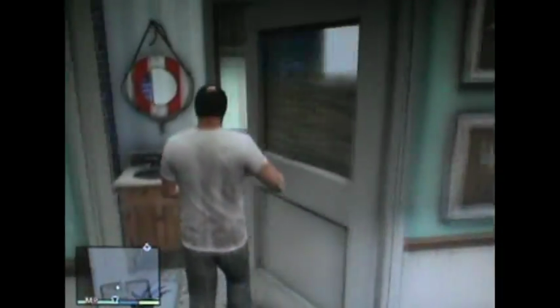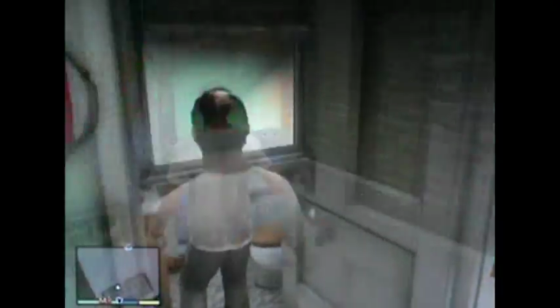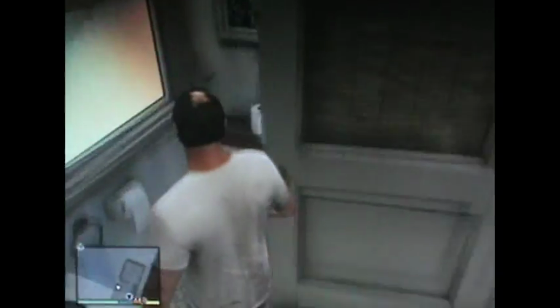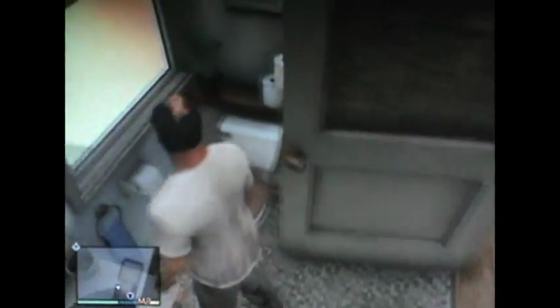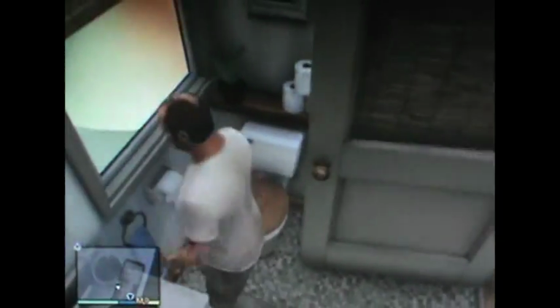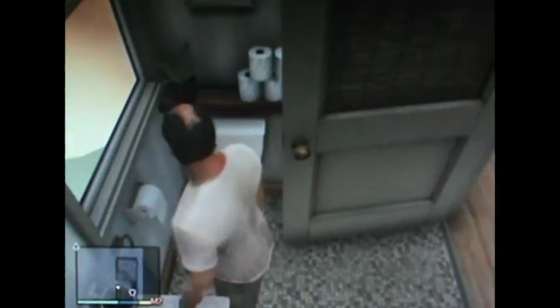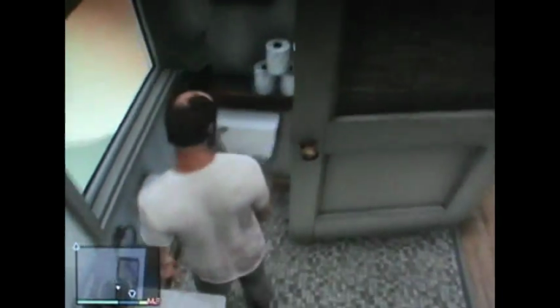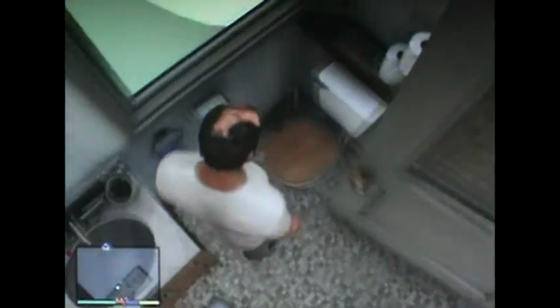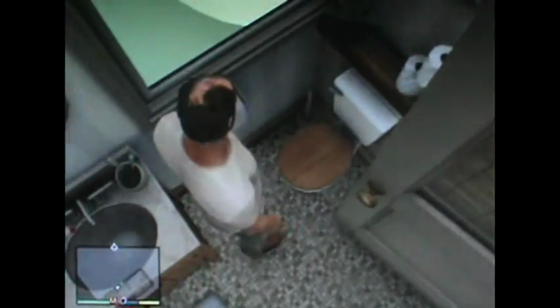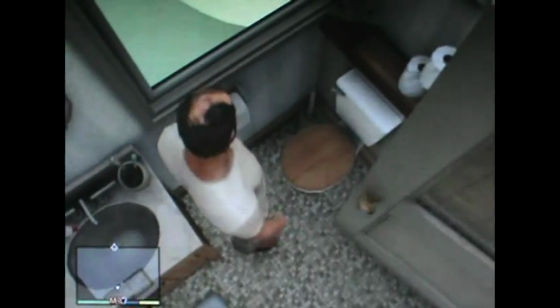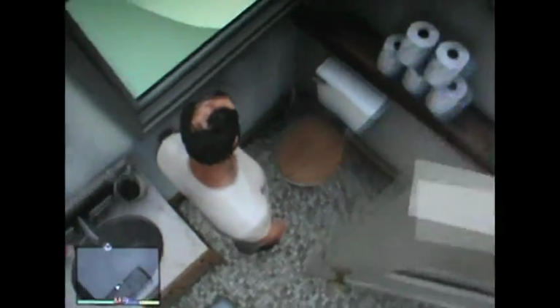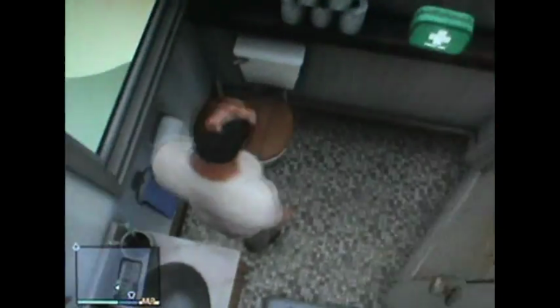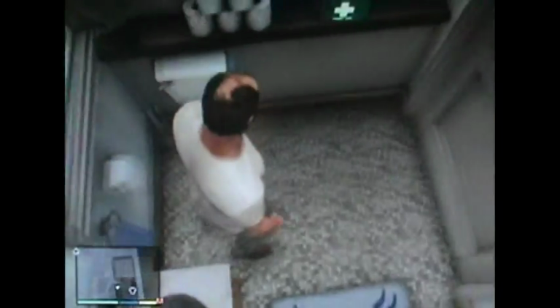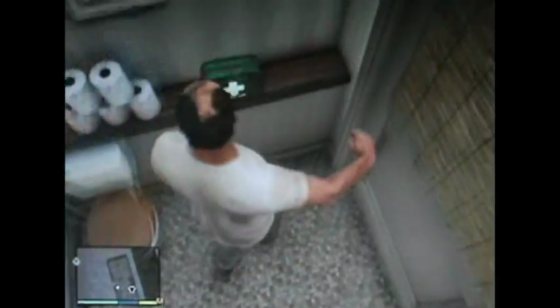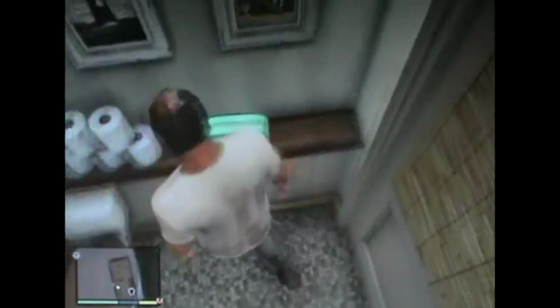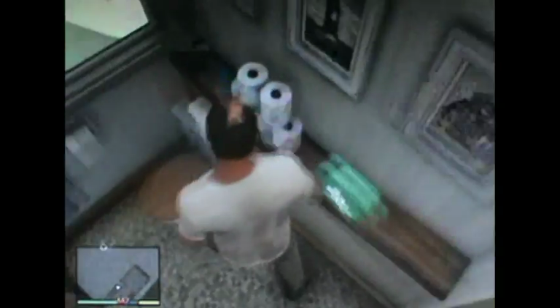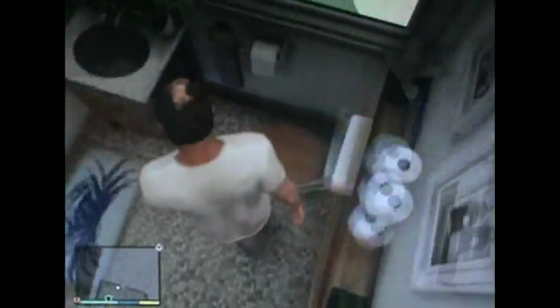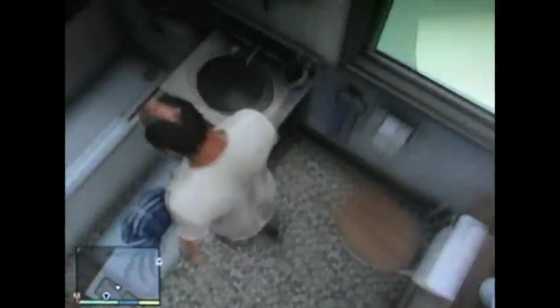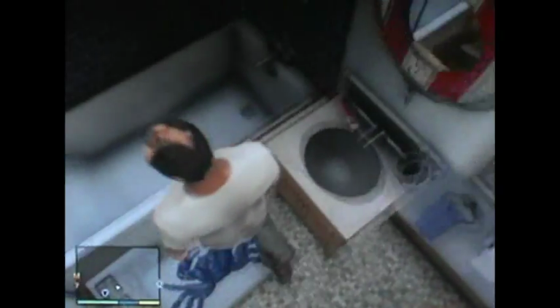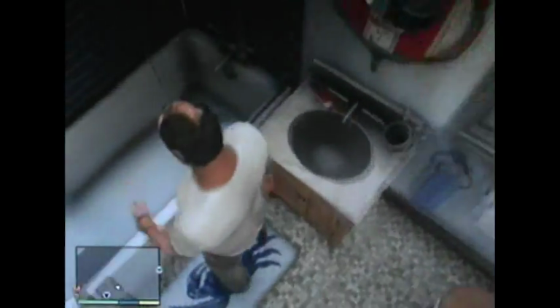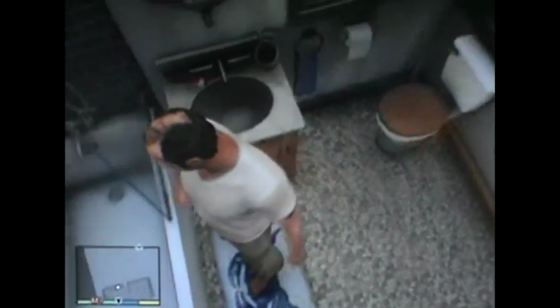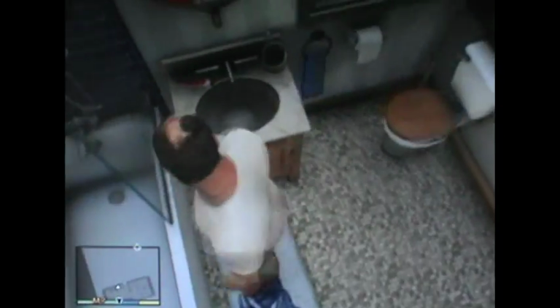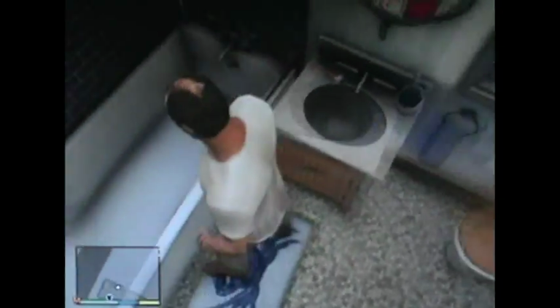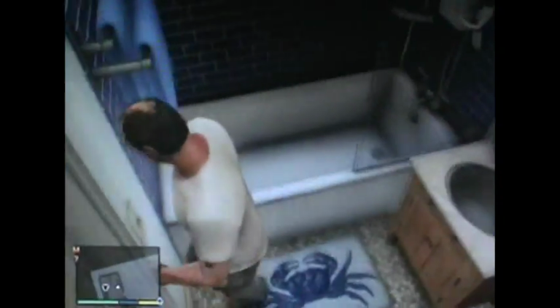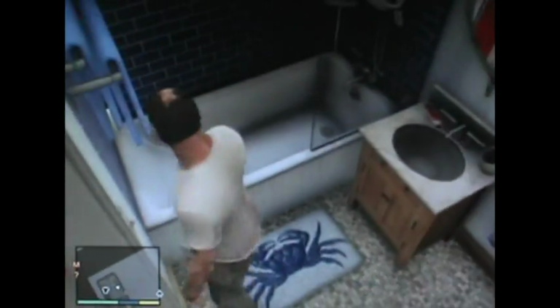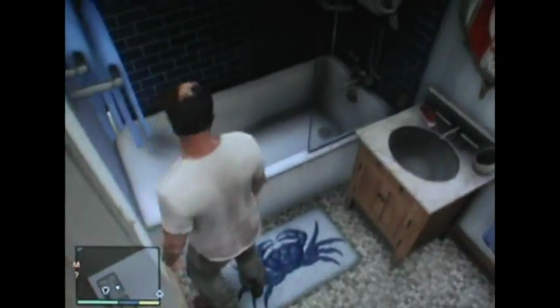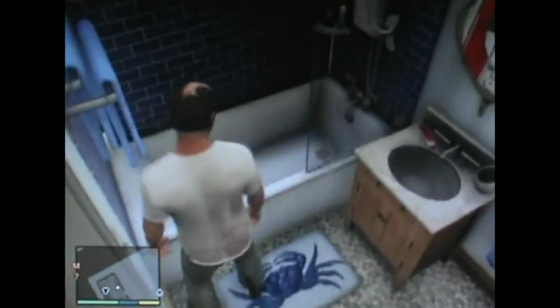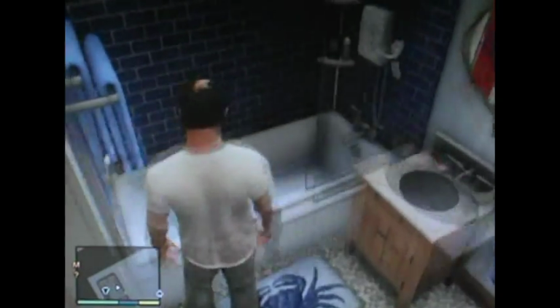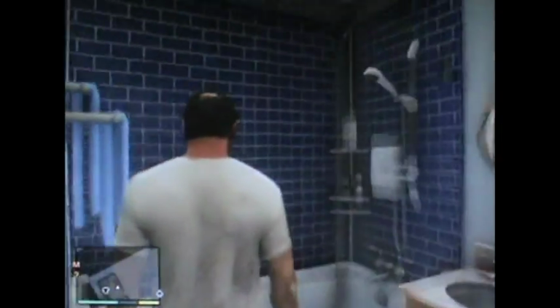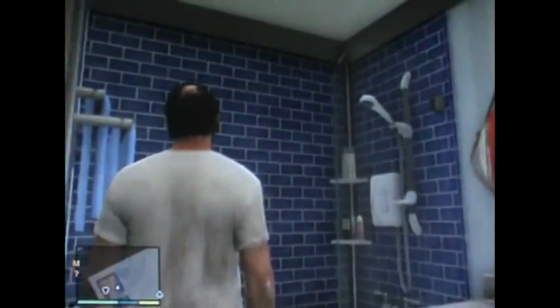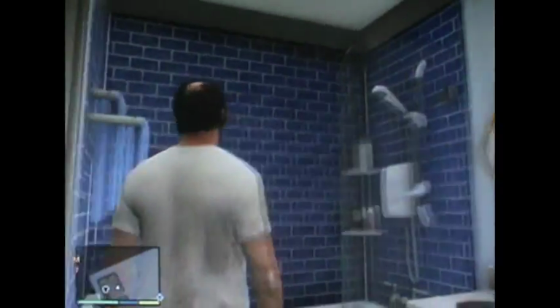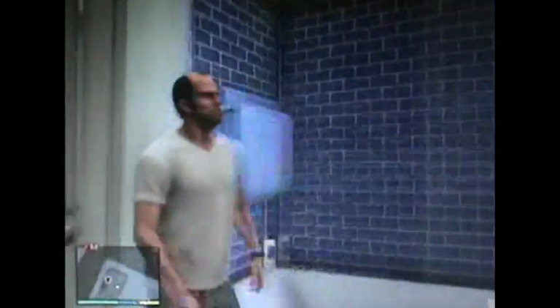Here's the bathroom. So right here, that's the toilet. Here's the sink, and here's the bathtub with the shower head.